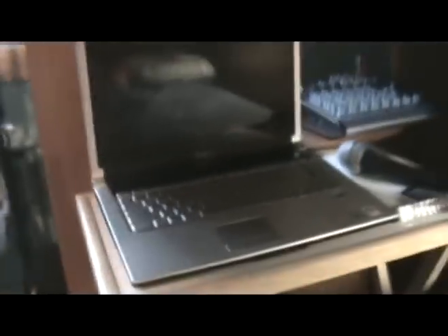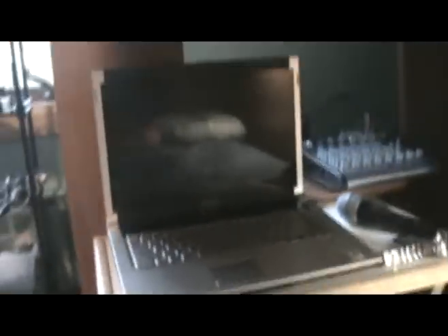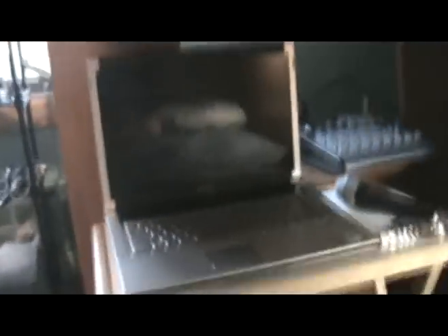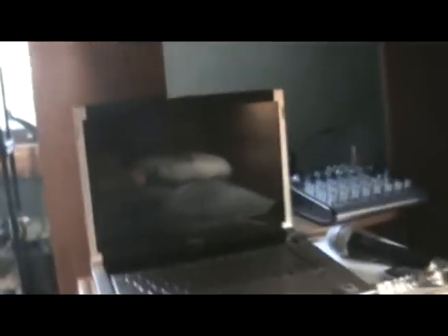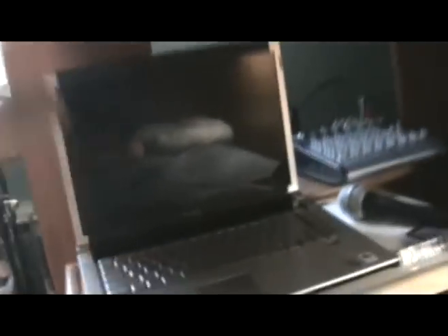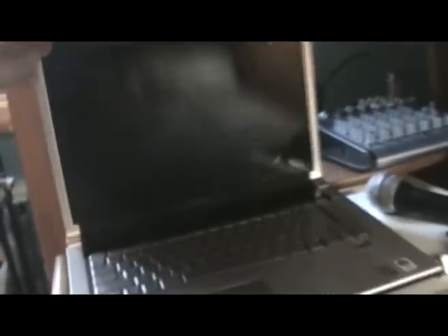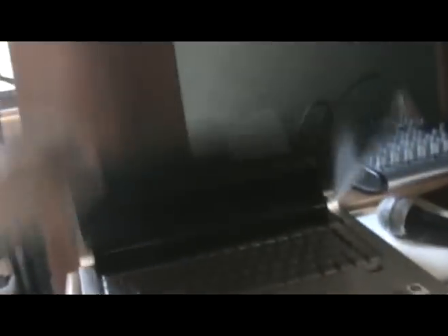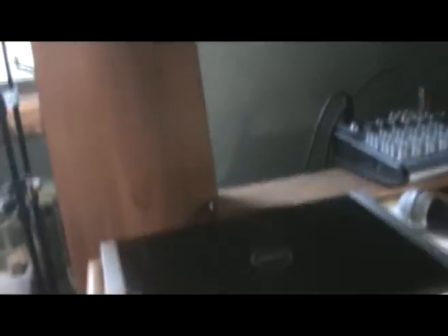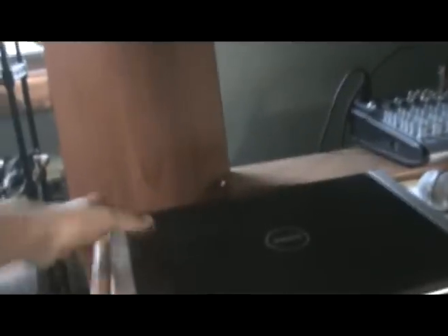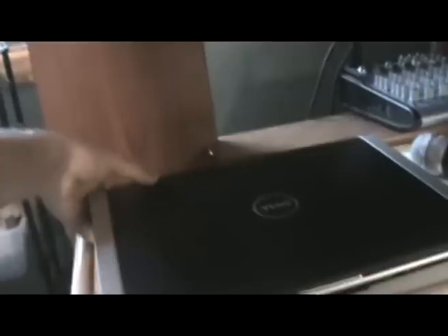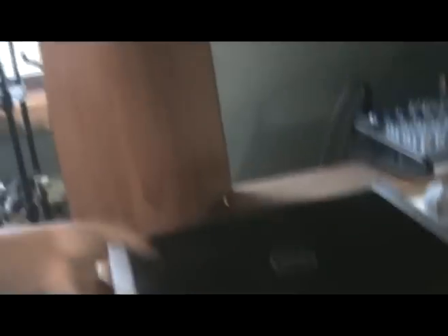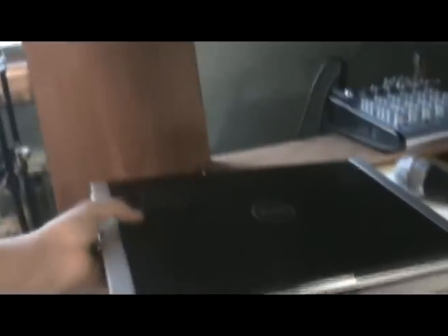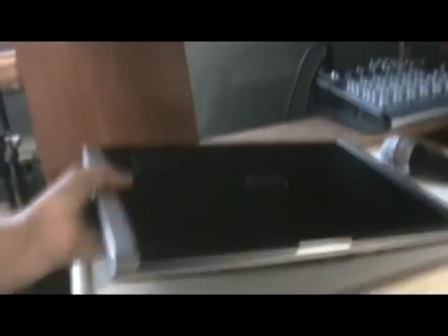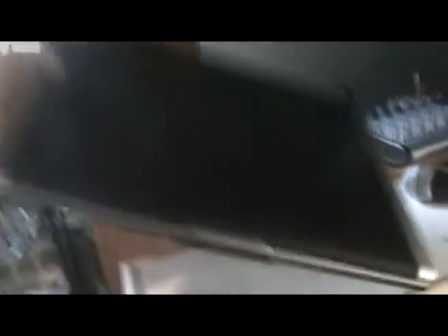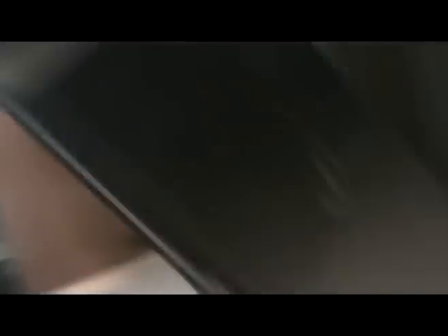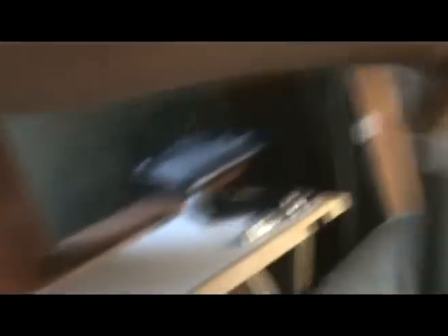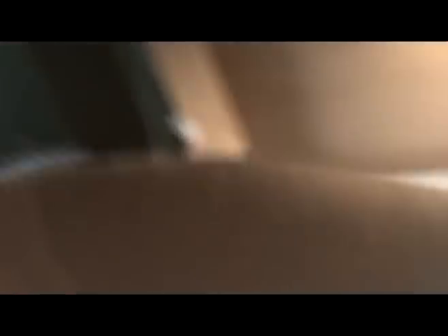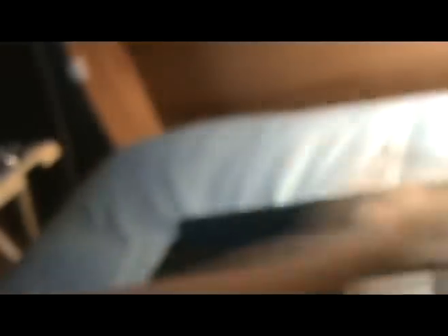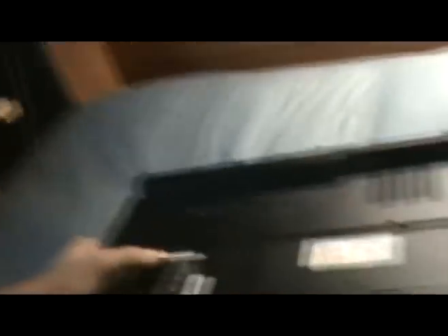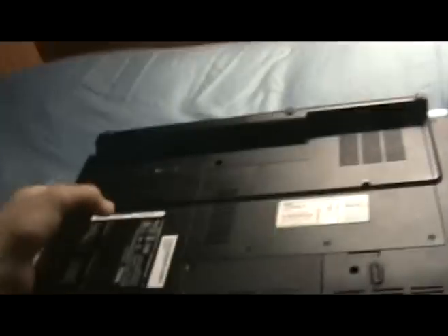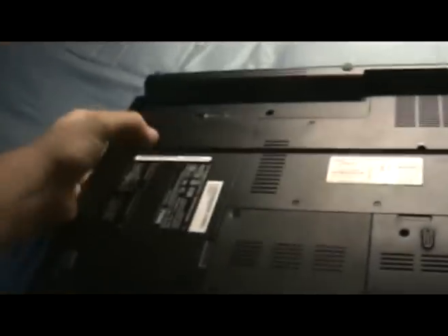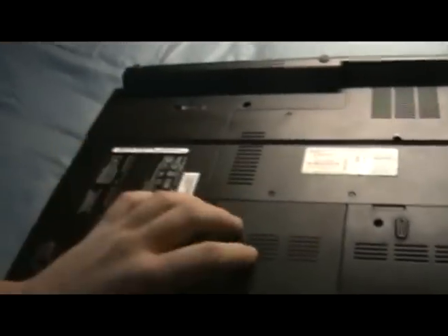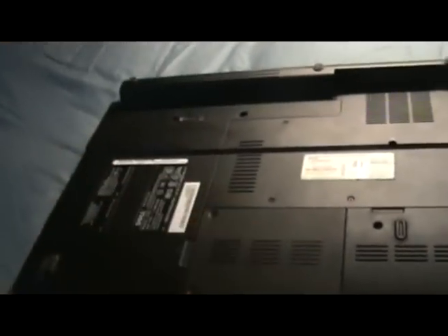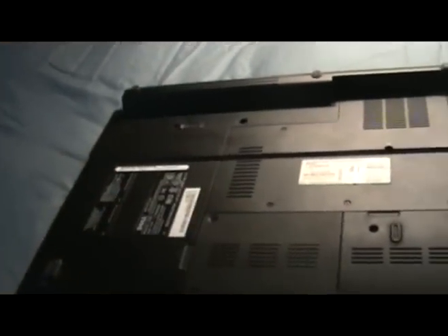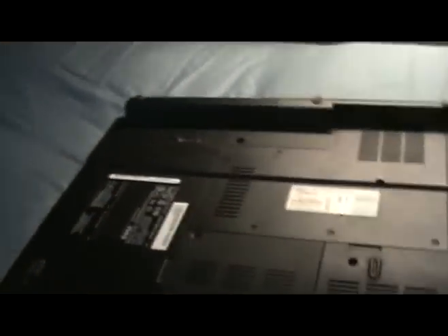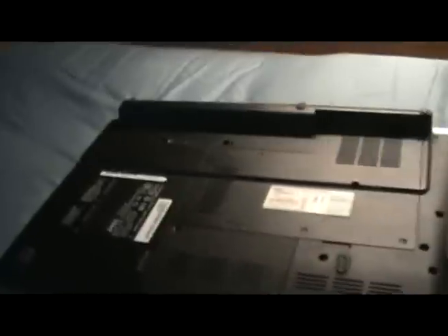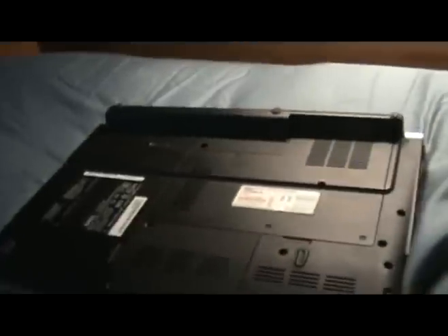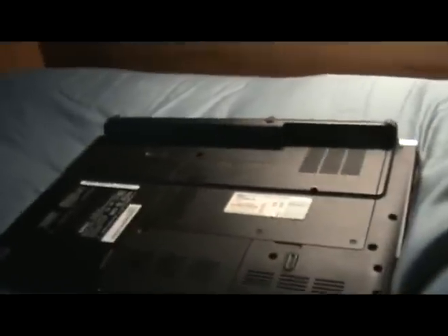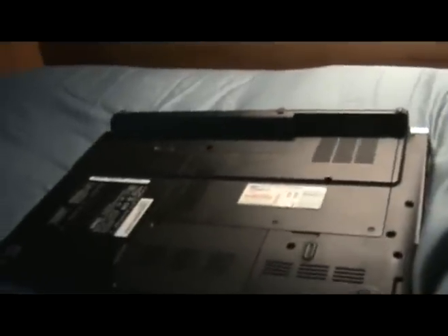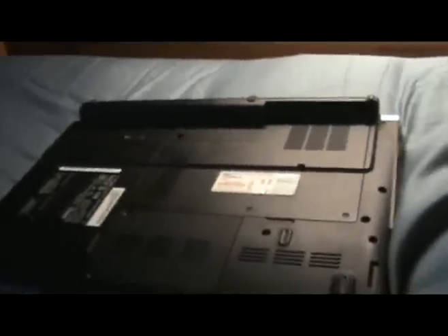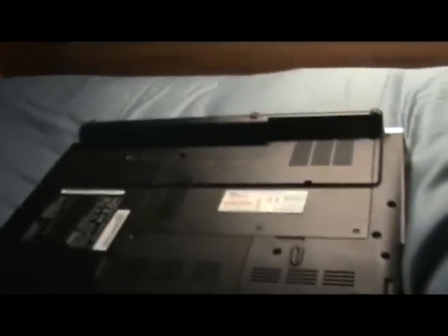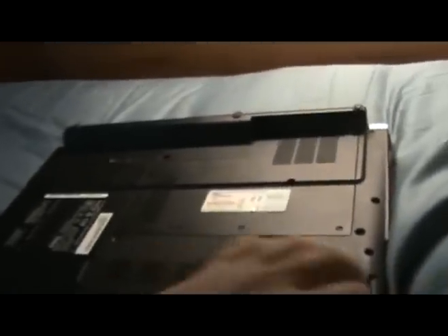Next you're going to want to take it, close it down, flip it upside down. I like to use my bed as a flat, comfortable surface to sit on and to make sure the computer doesn't get scratched or anything.